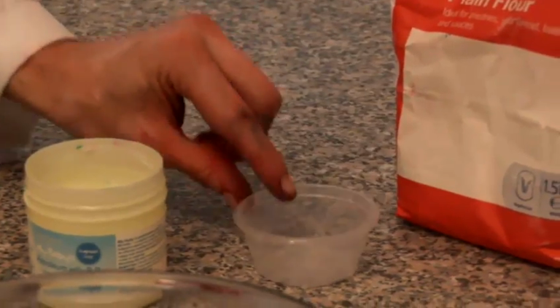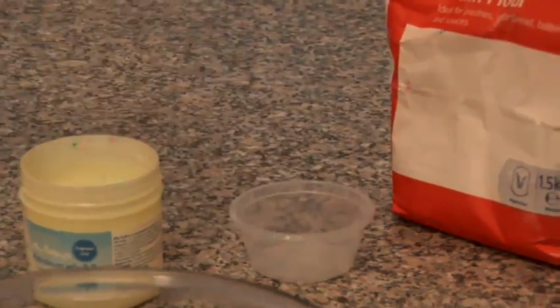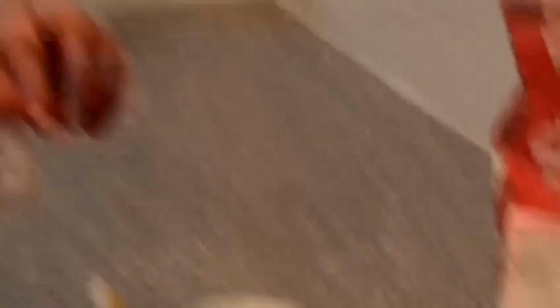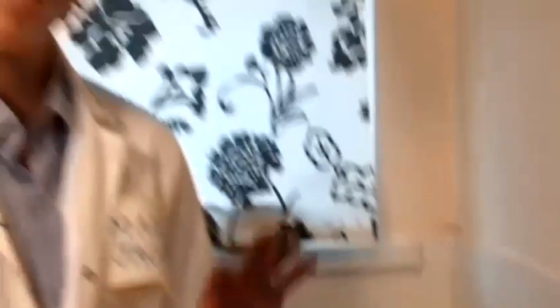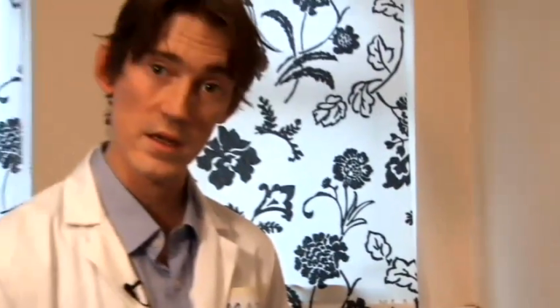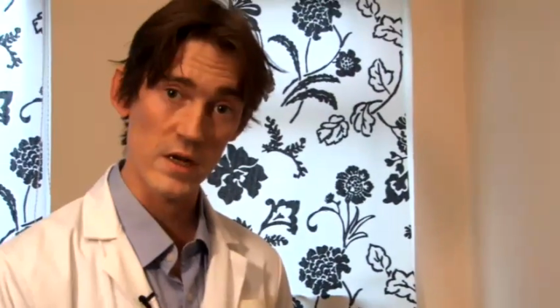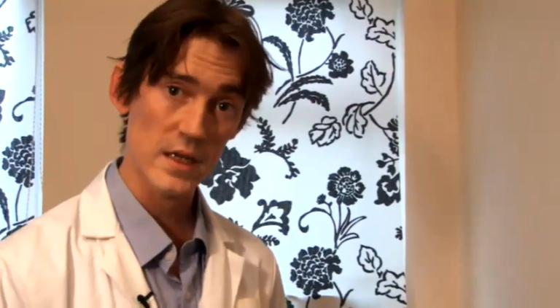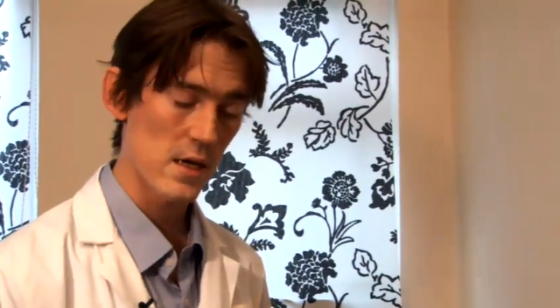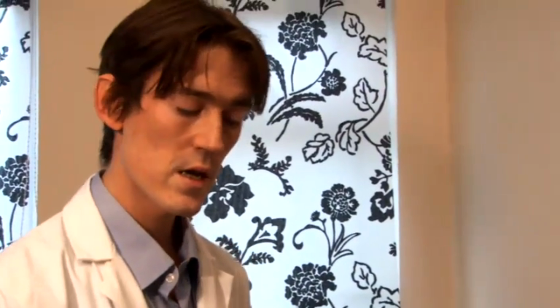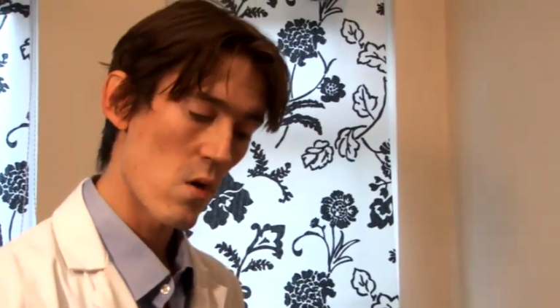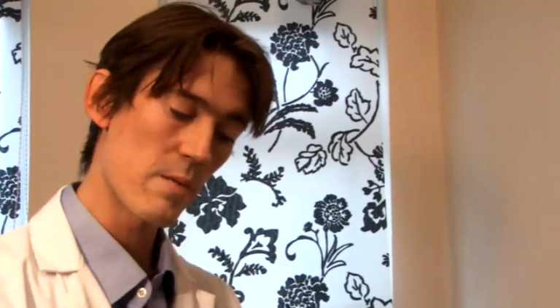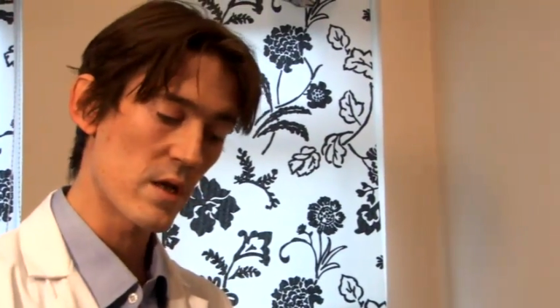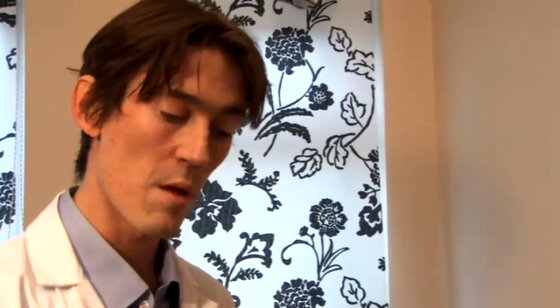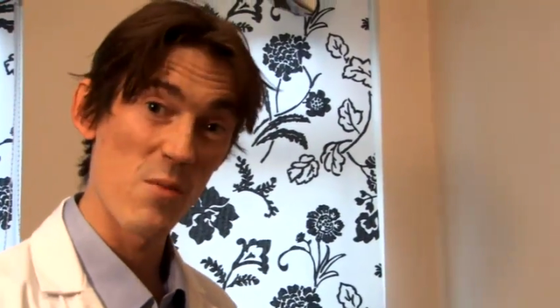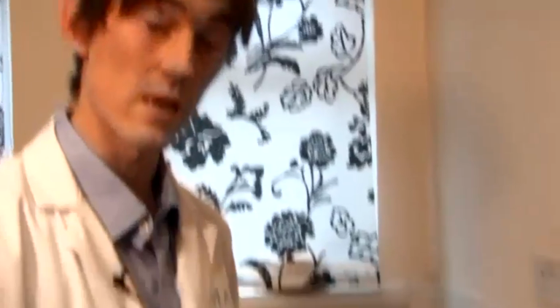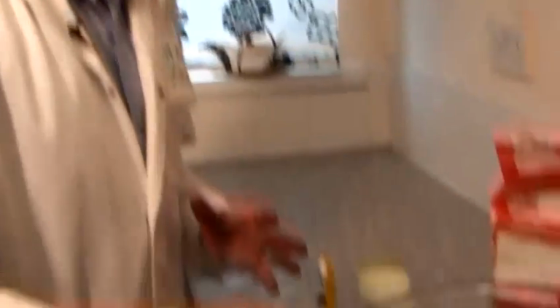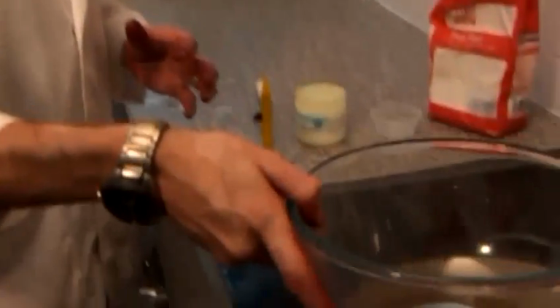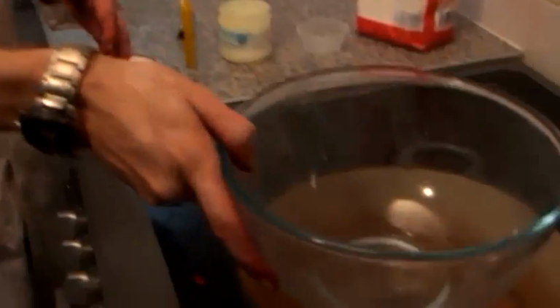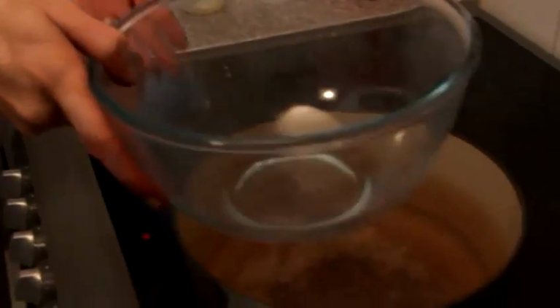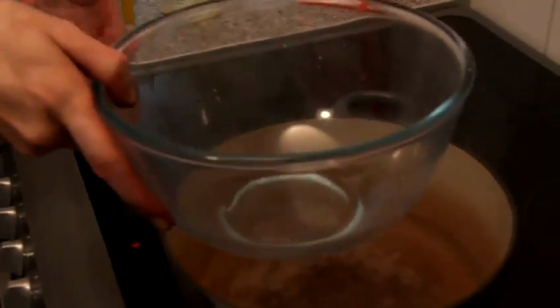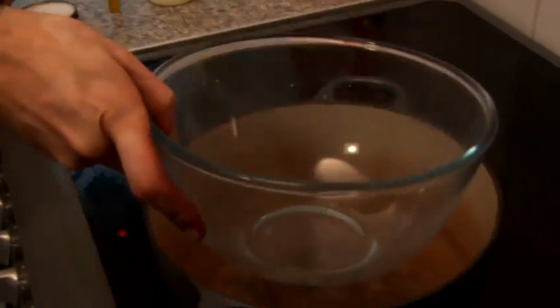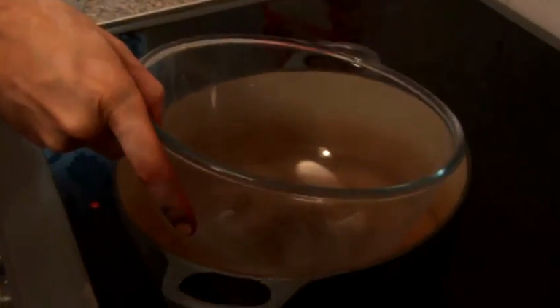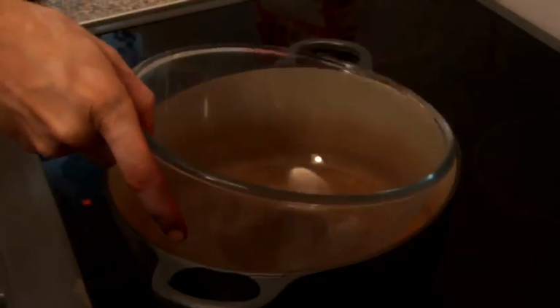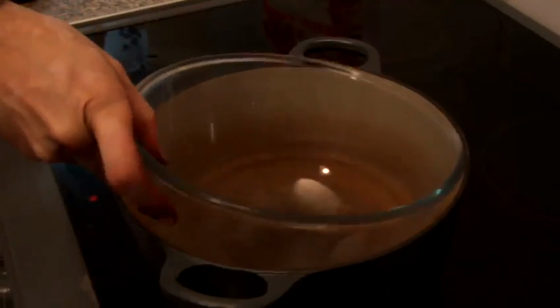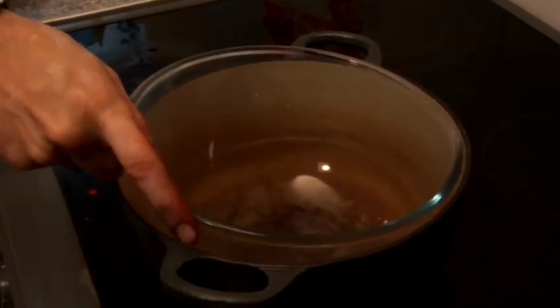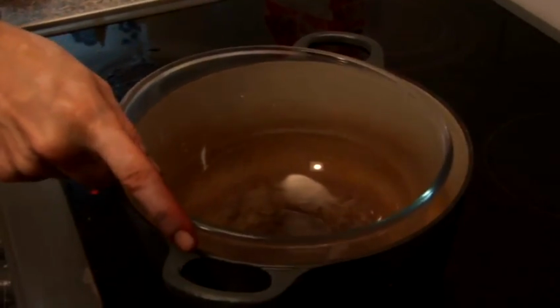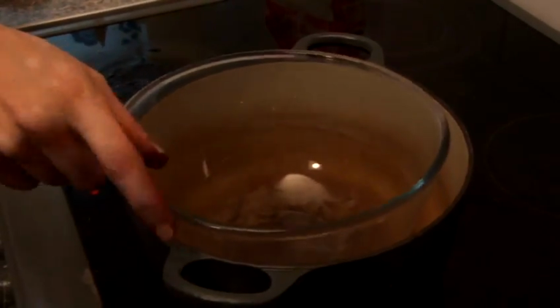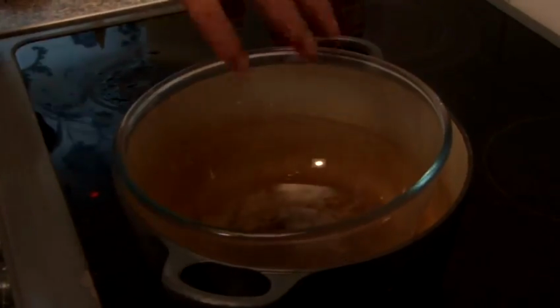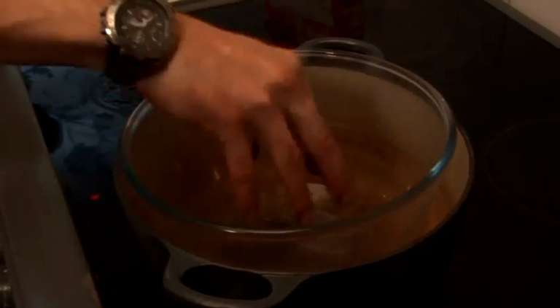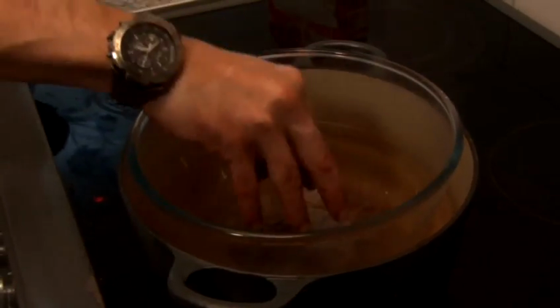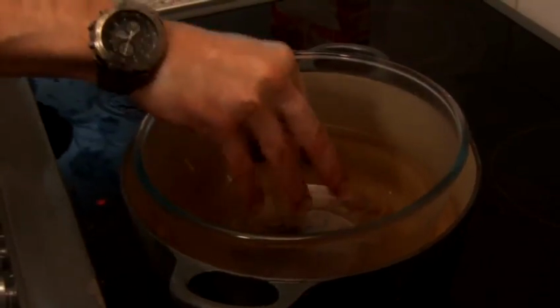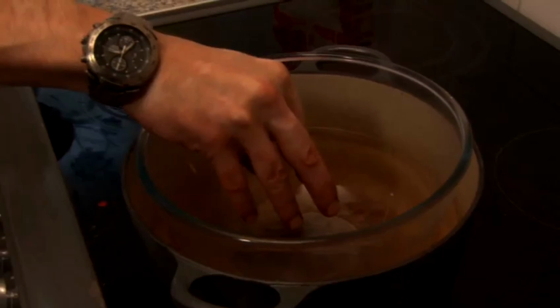Now we do need to melt the ingredients together, so we're going to be using a bain marie, which is boiling water with a separate bowl on top and everything is melted in here.